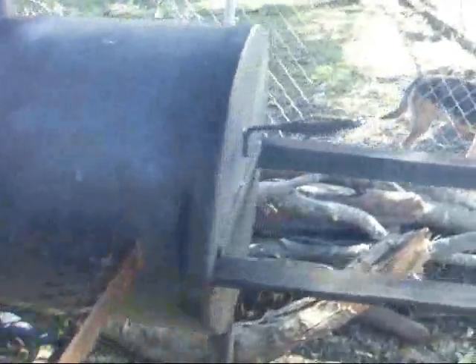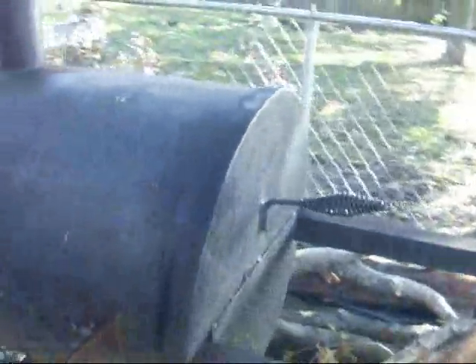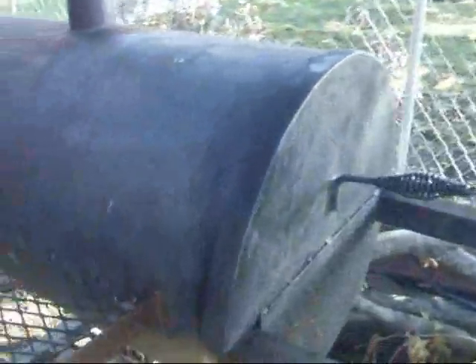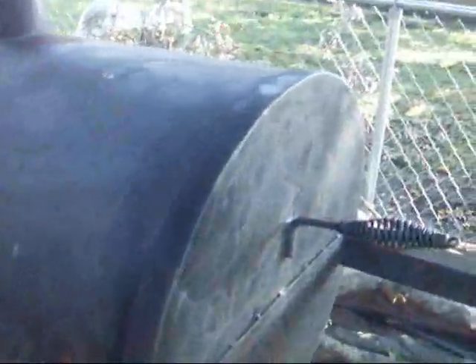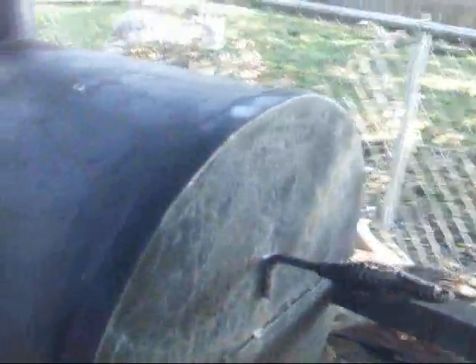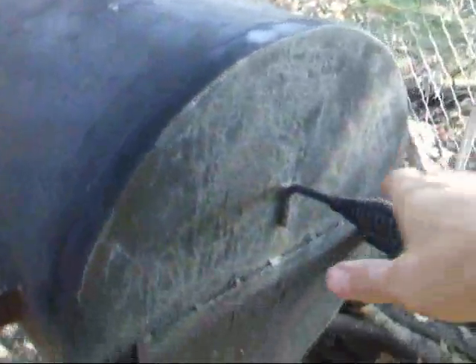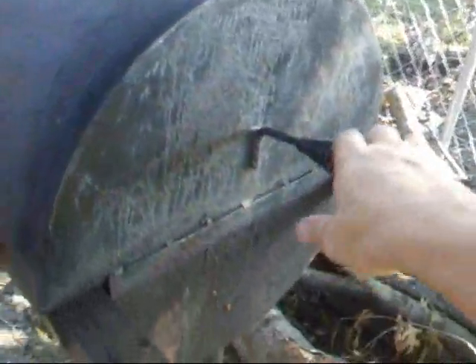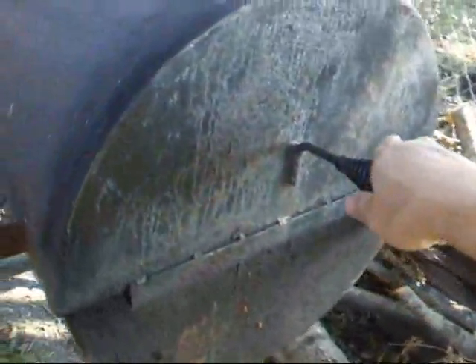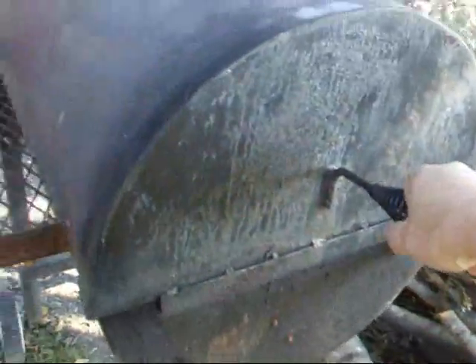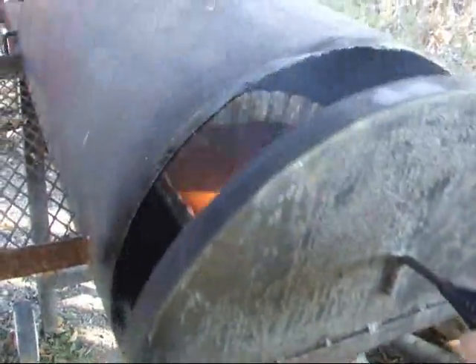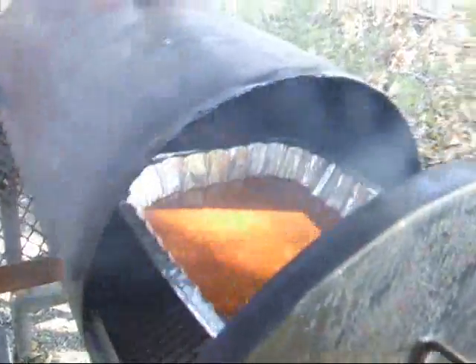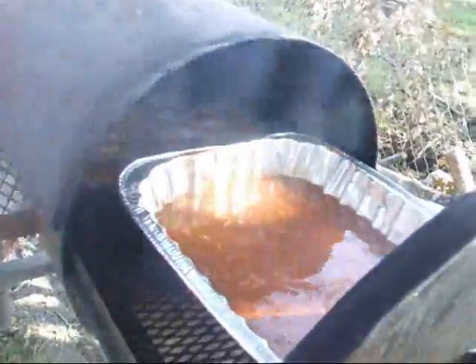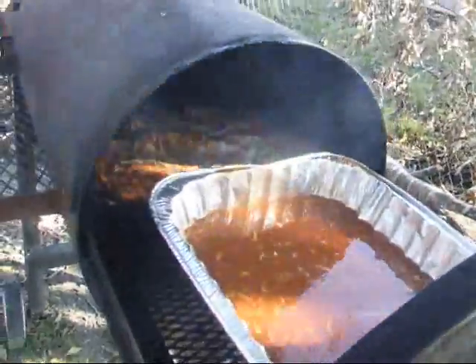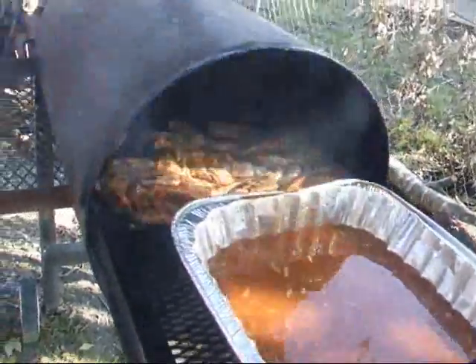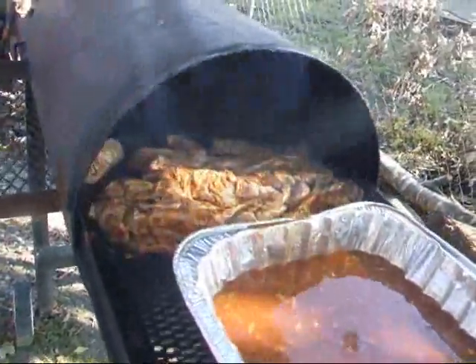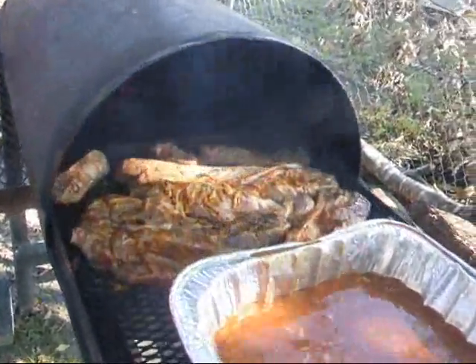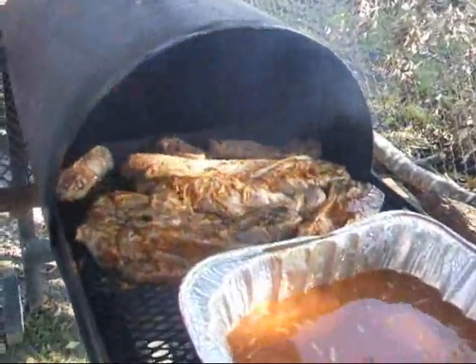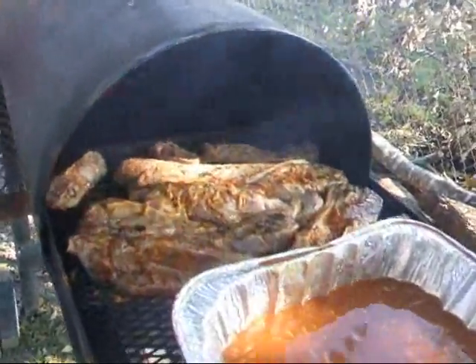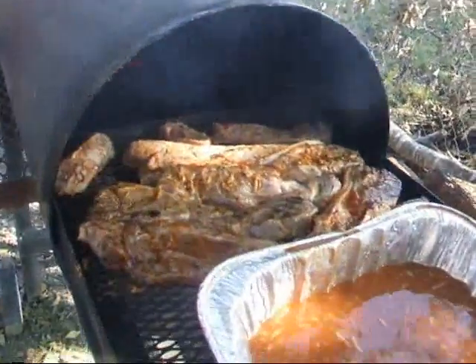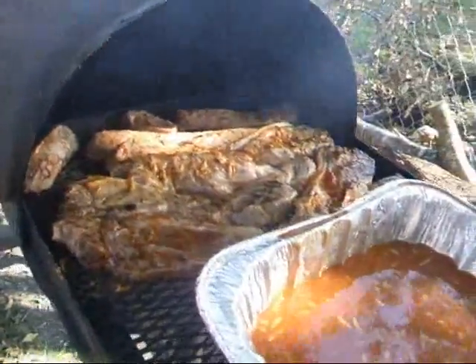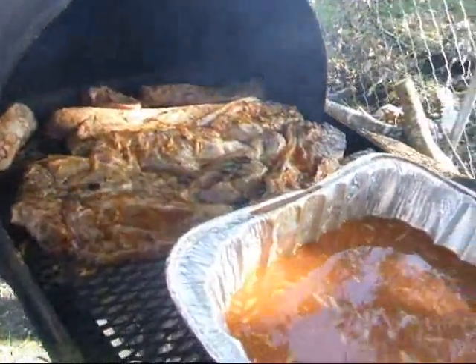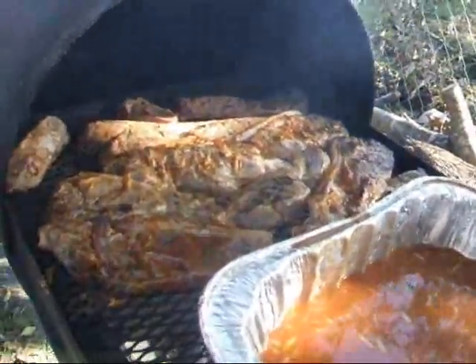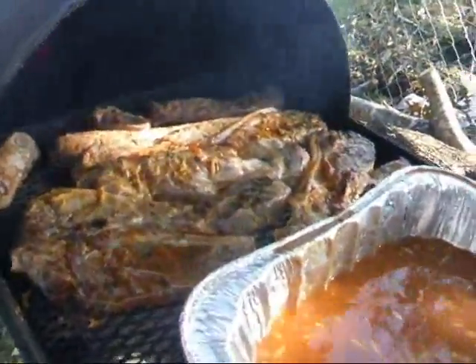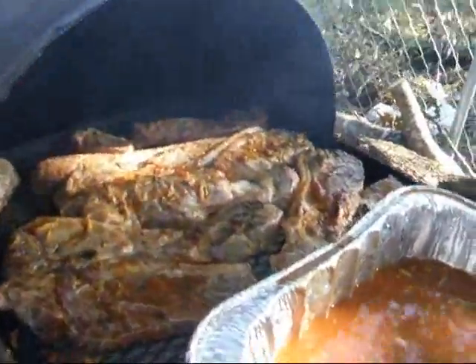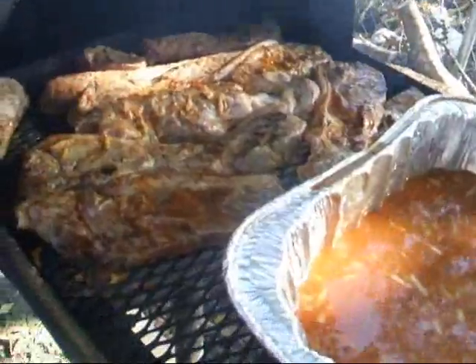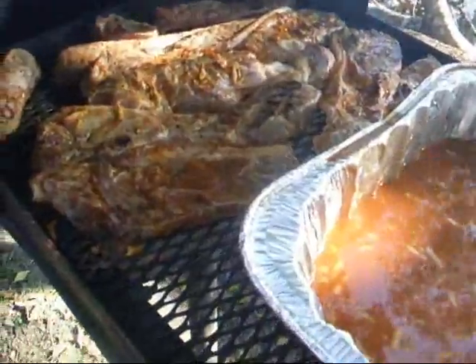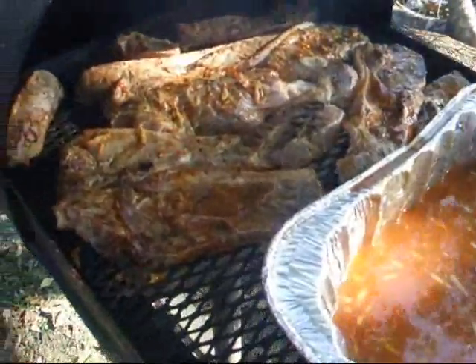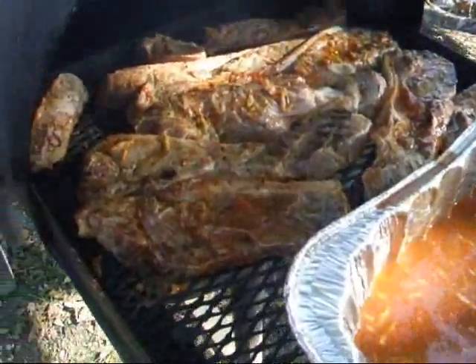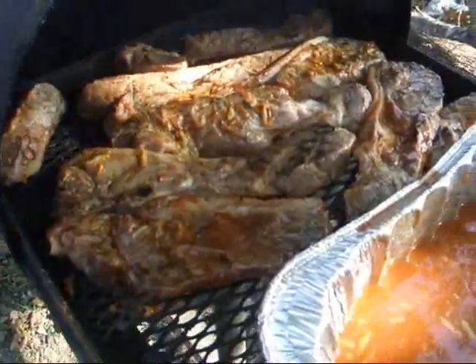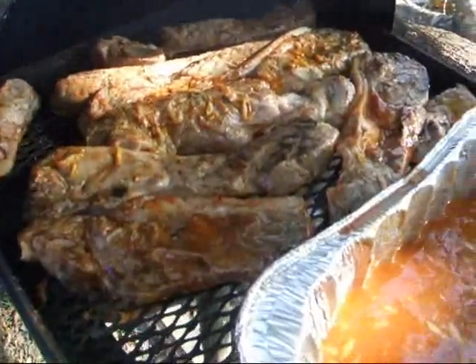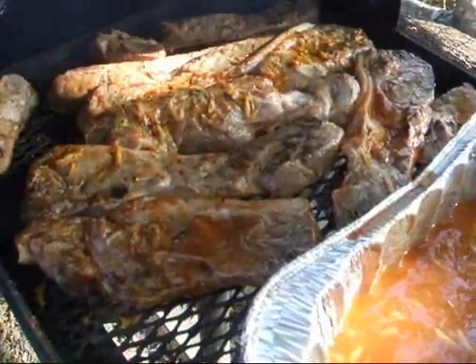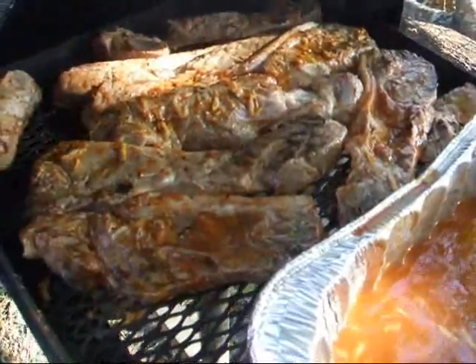What I usually do is I'll put the meat on there for about 10 minutes each side — it doesn't cook it all the way, and it doesn't really even sear it because the temperature is only about 250.